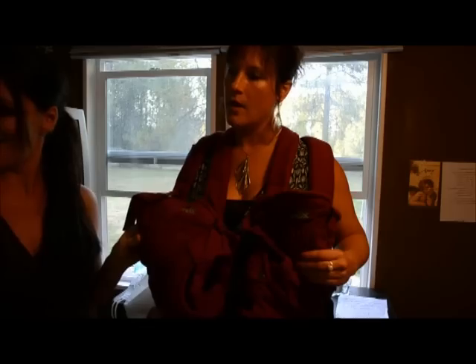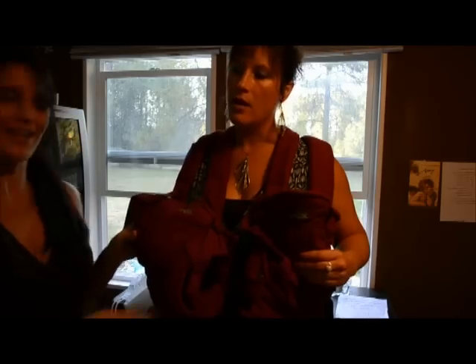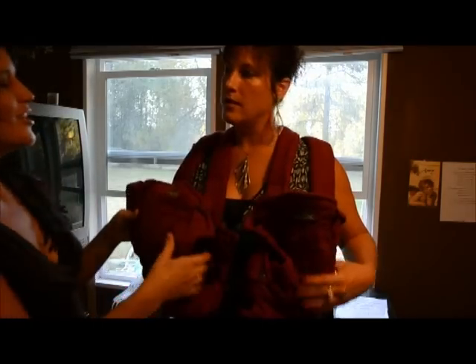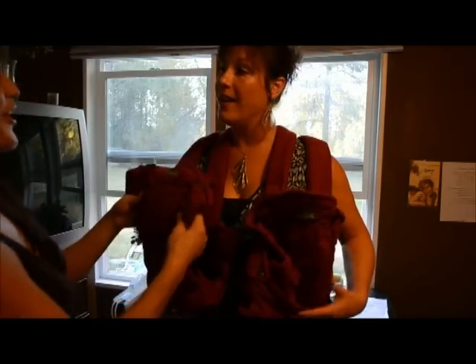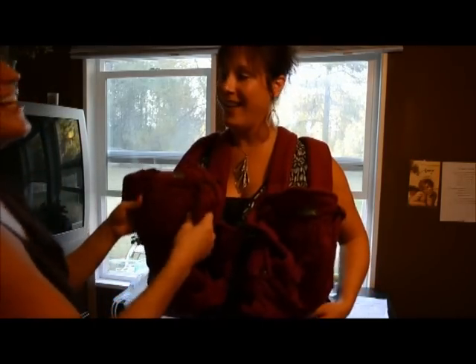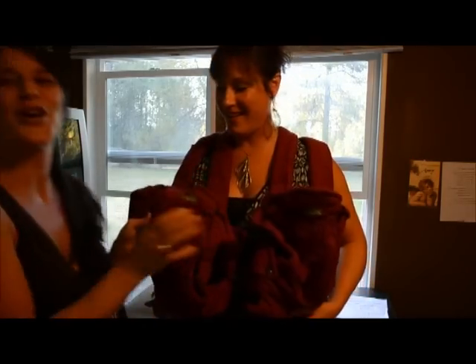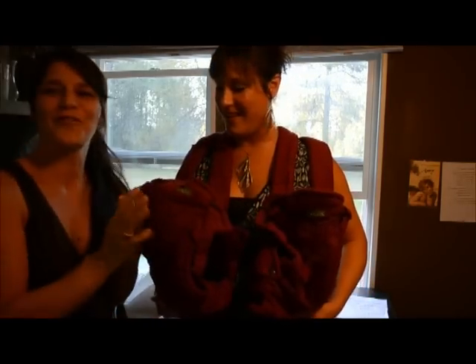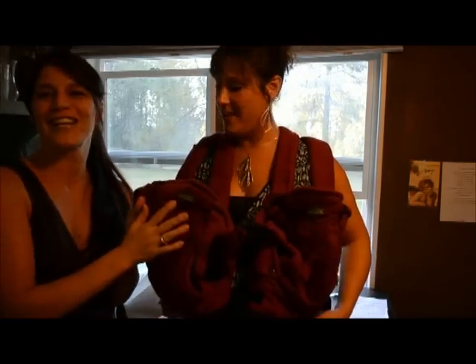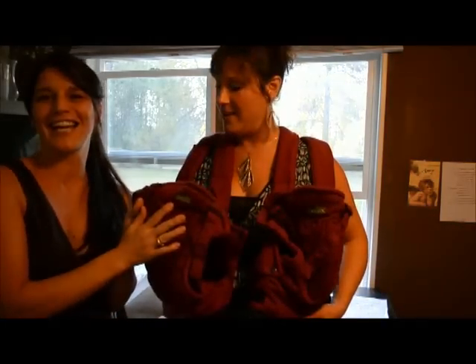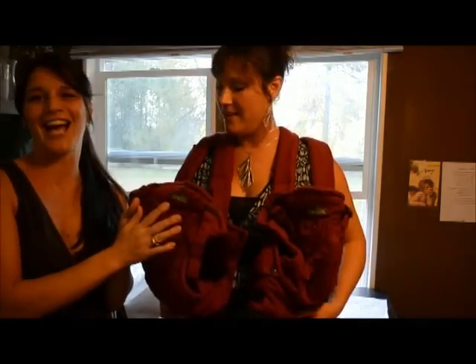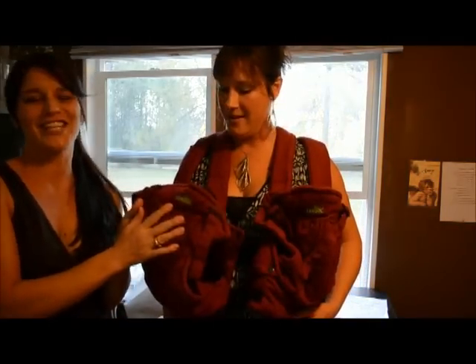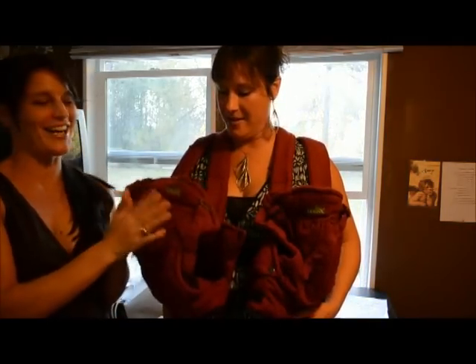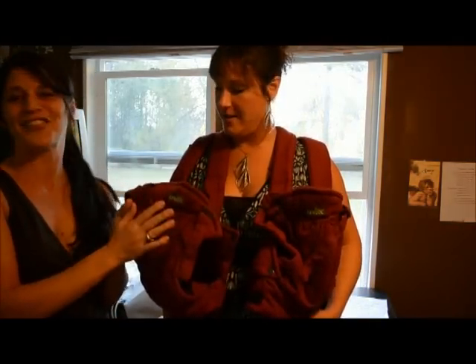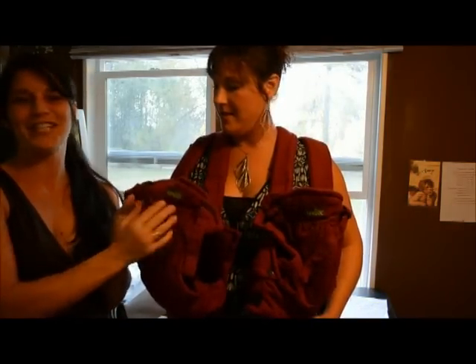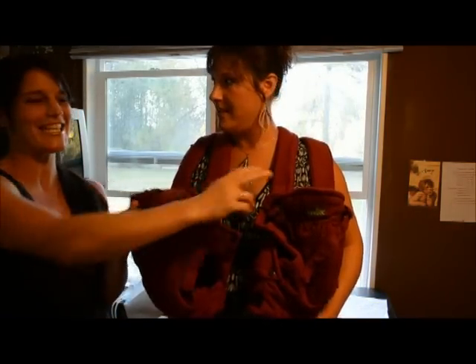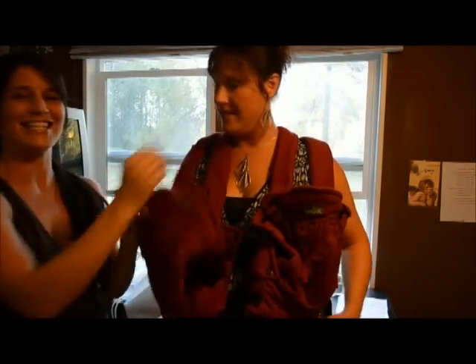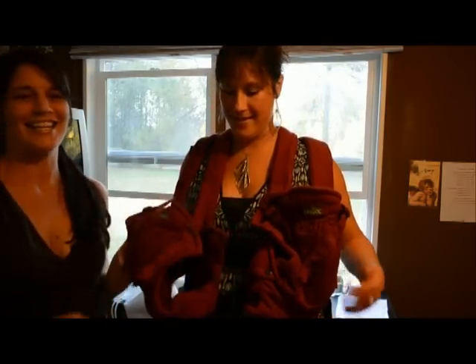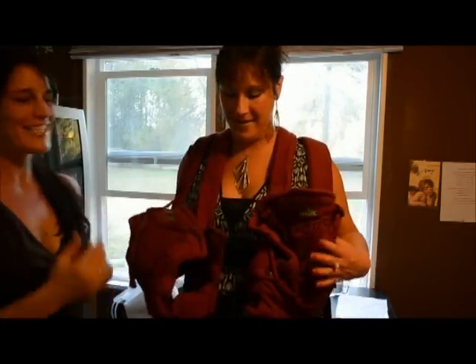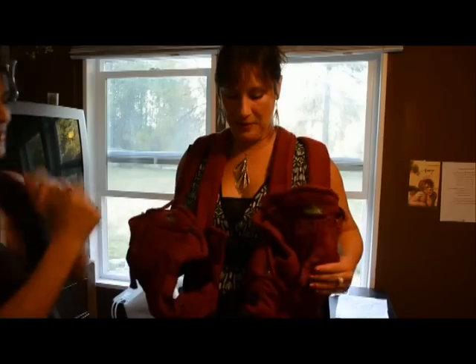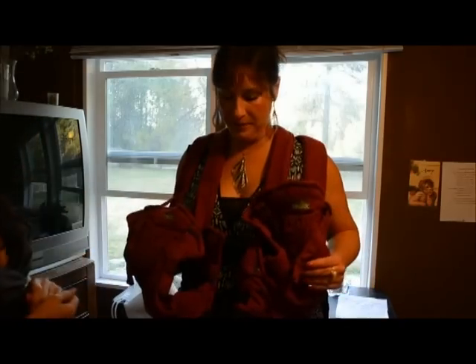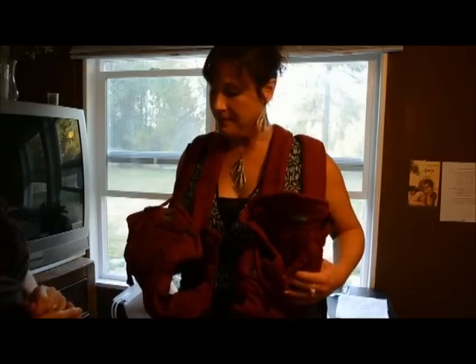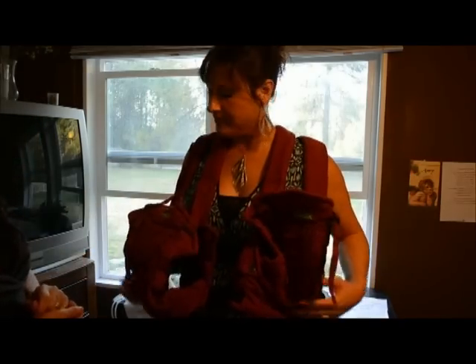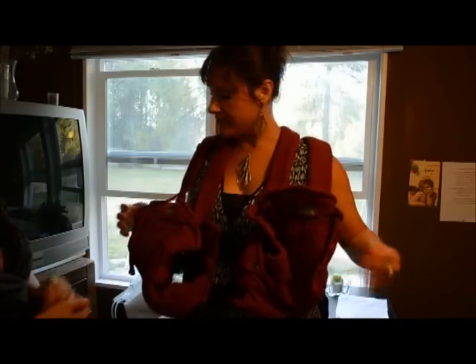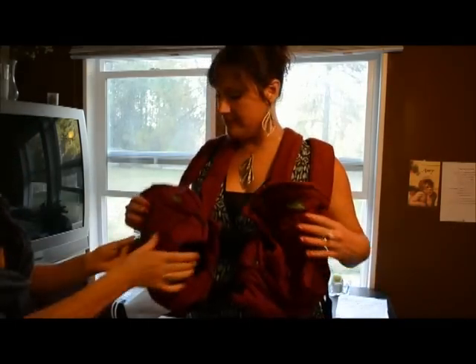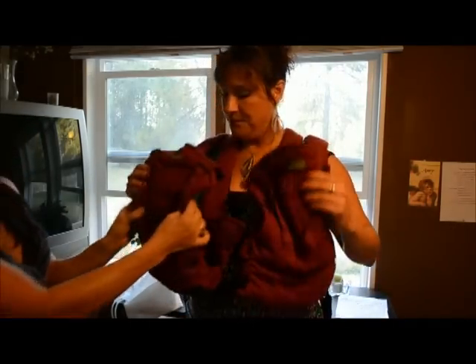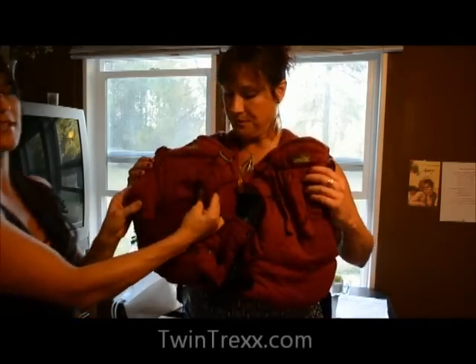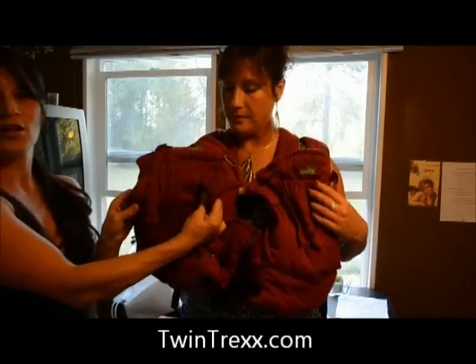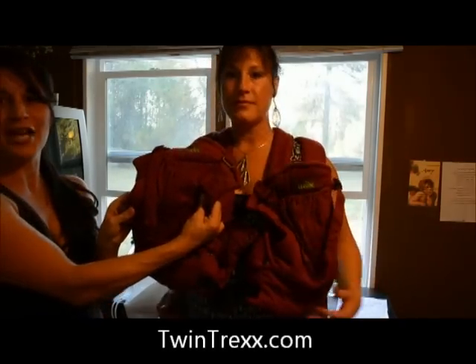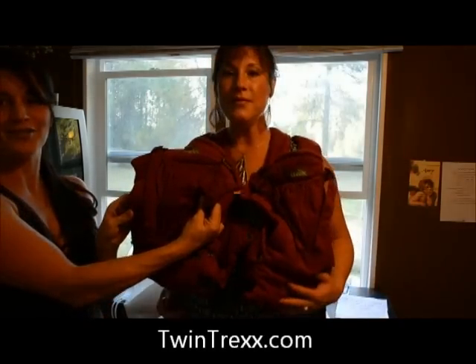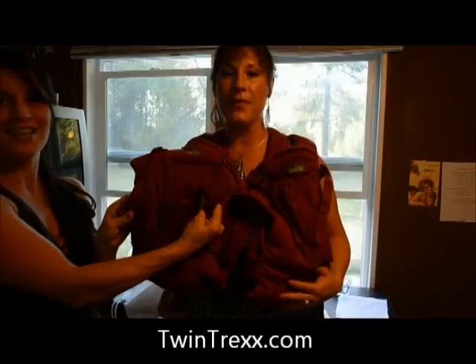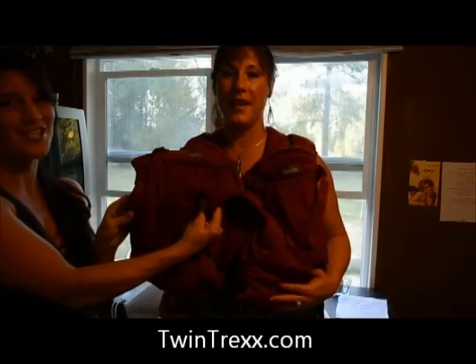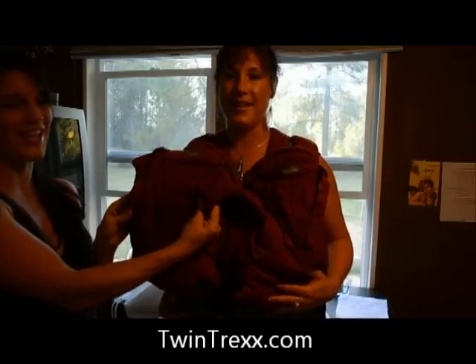Thank you. We're very excited to actually have her twins in these and see them in use. Twin Trex — go check them out, I think that you'll like it.